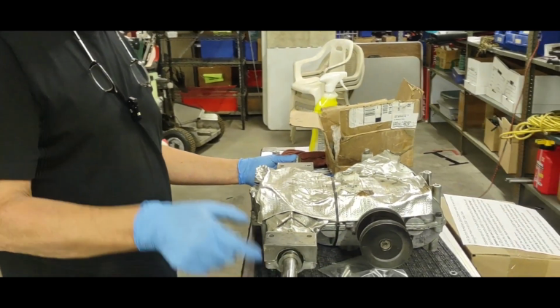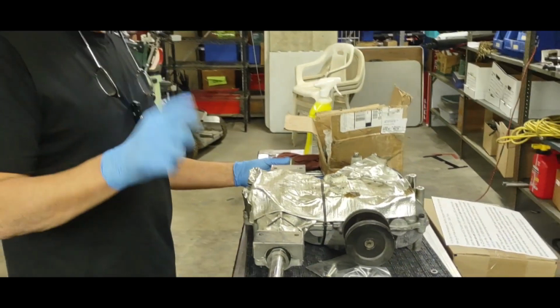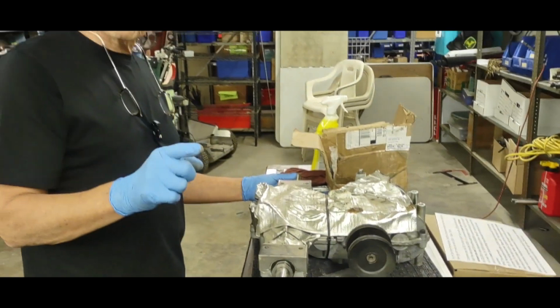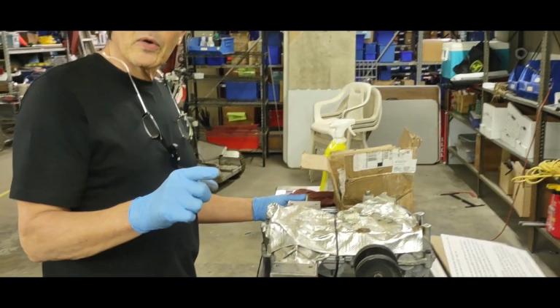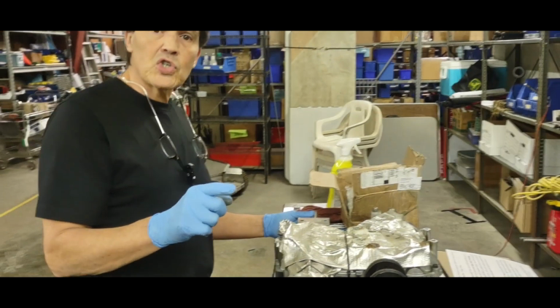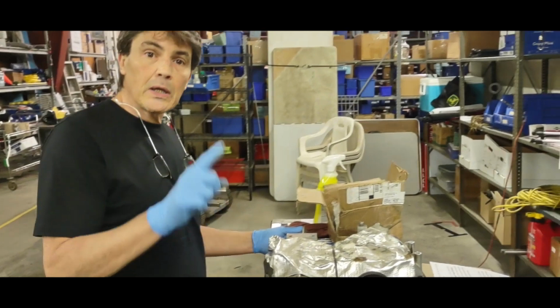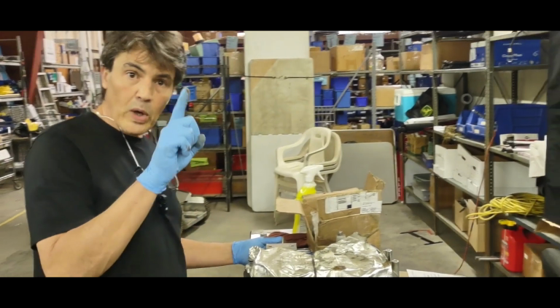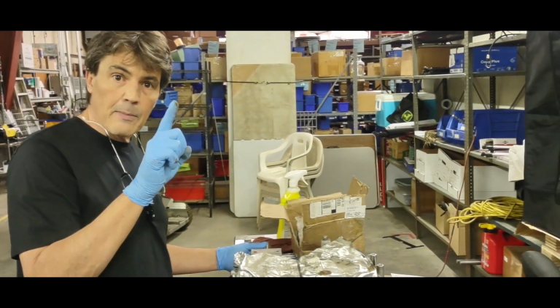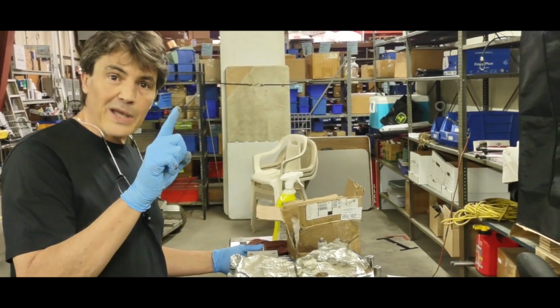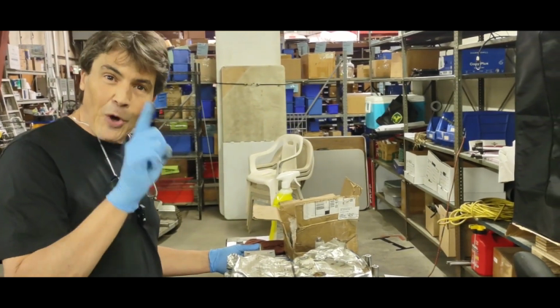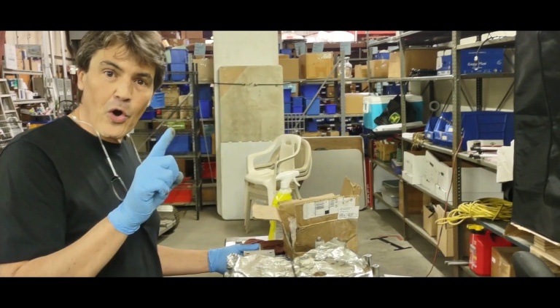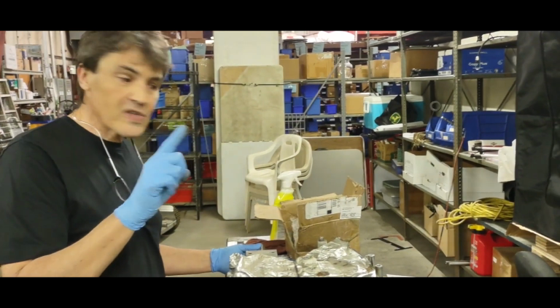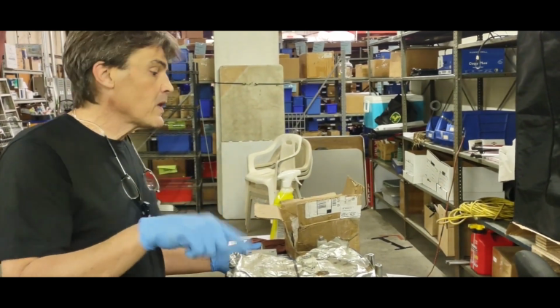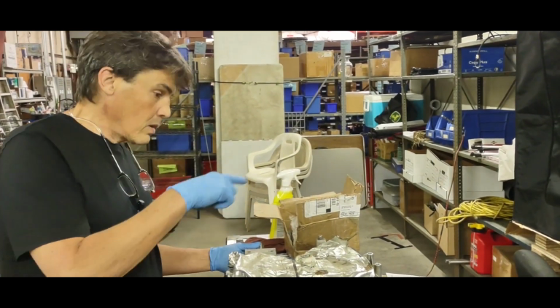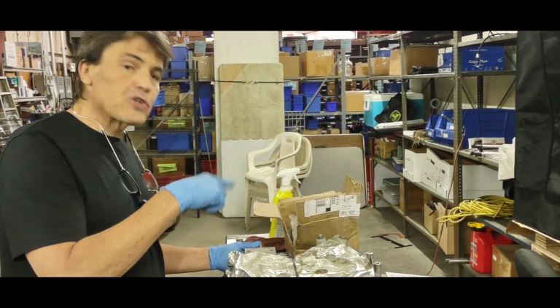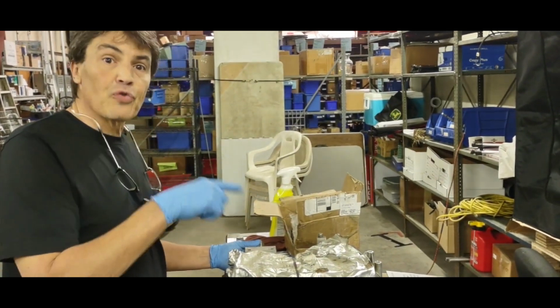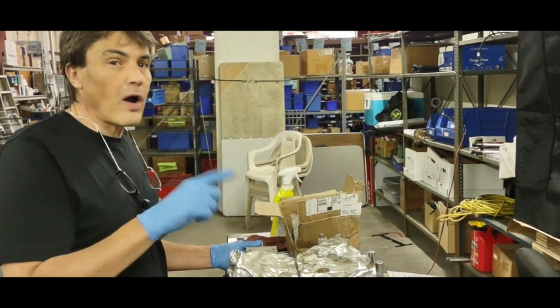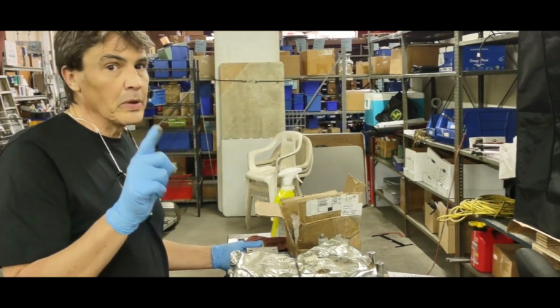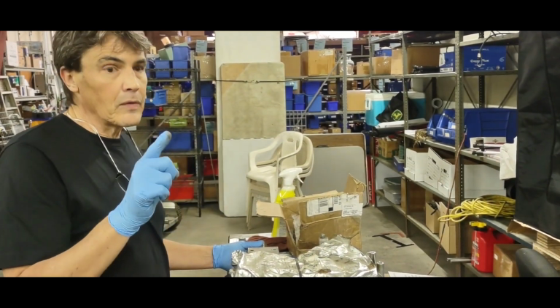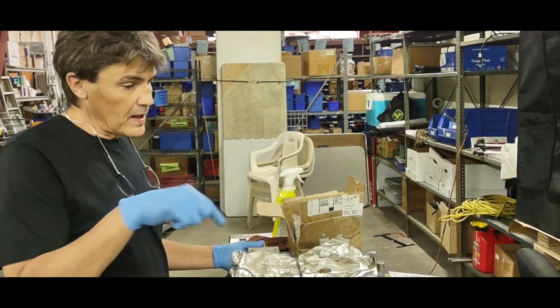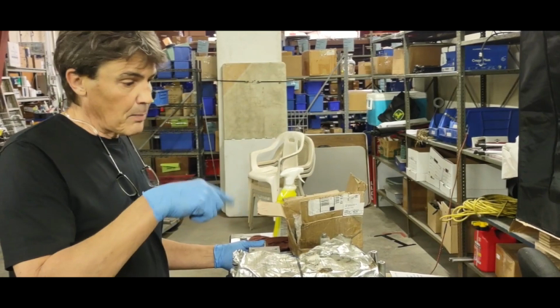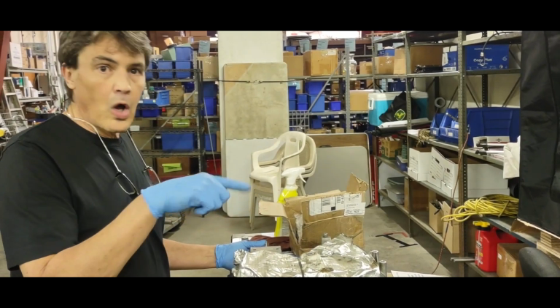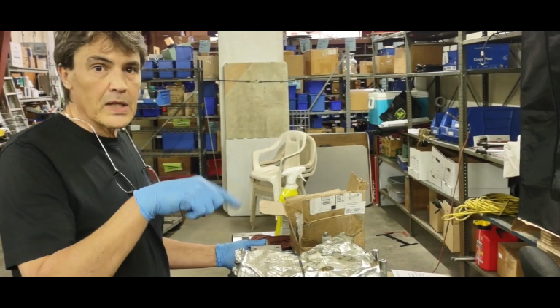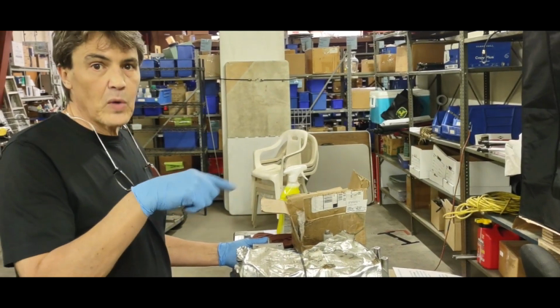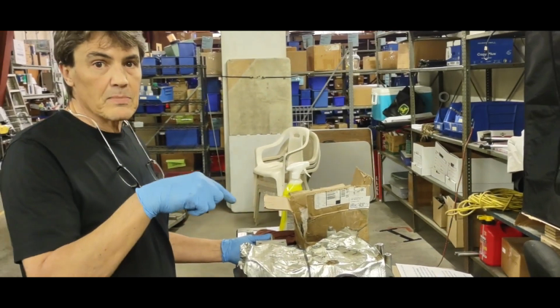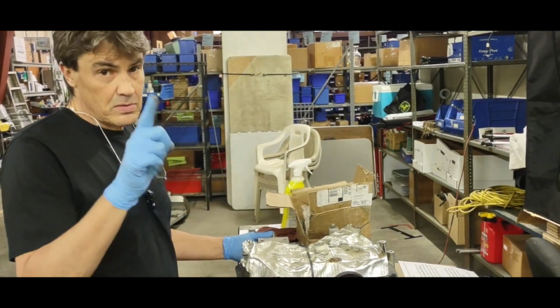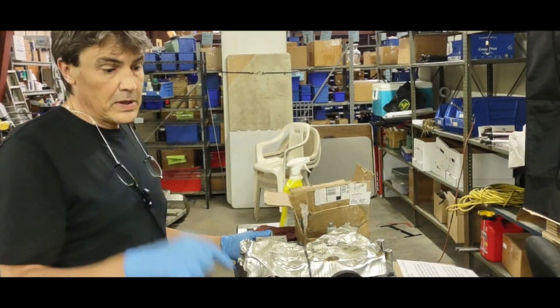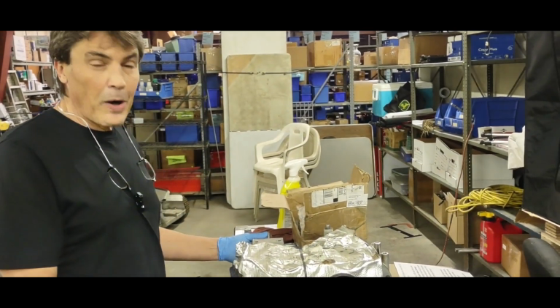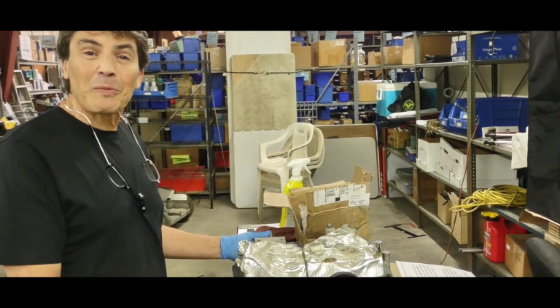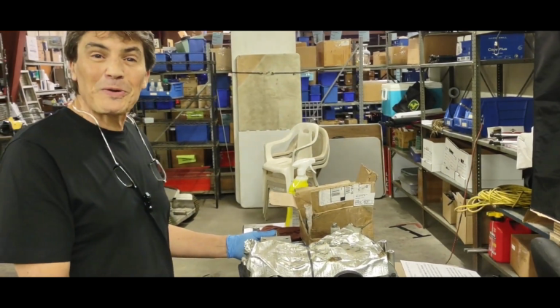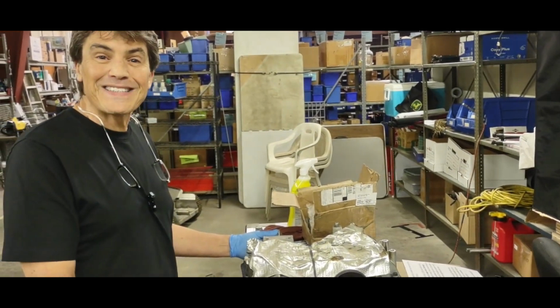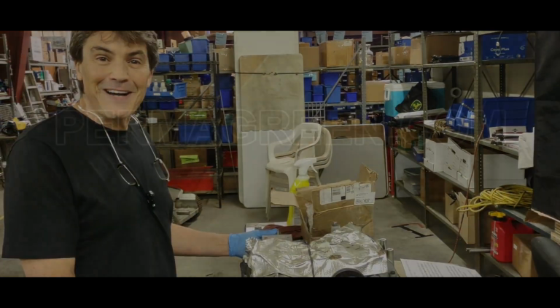You can use water on the machine one time a week — garden hose. Make sure you dry it off real good, though. That's how to prolong these two items. If you need parts, go to permagreen.com.